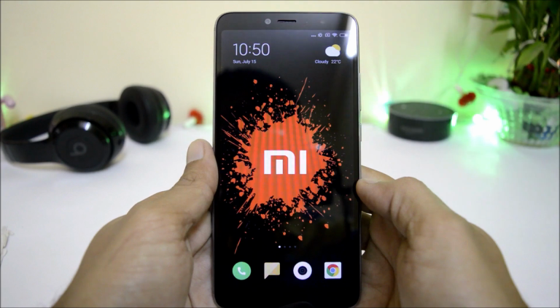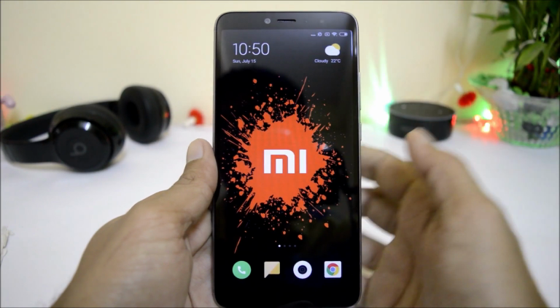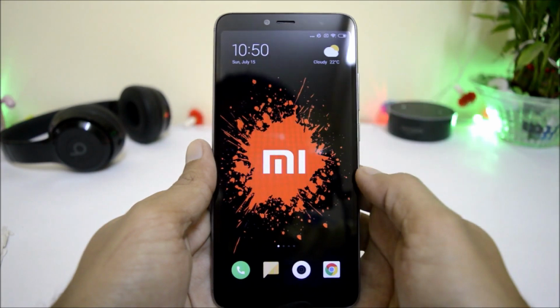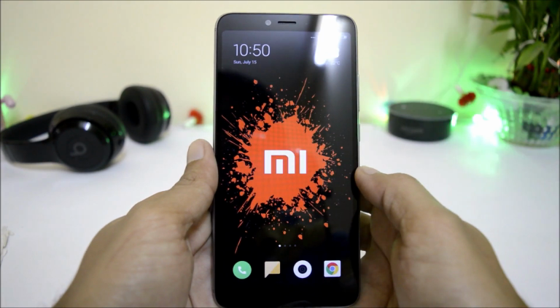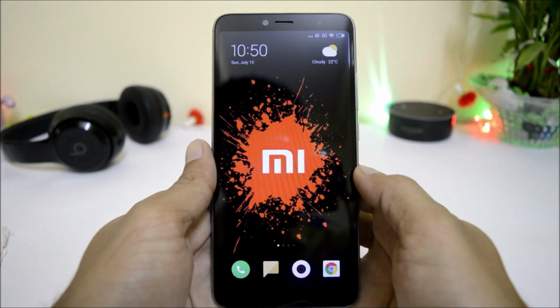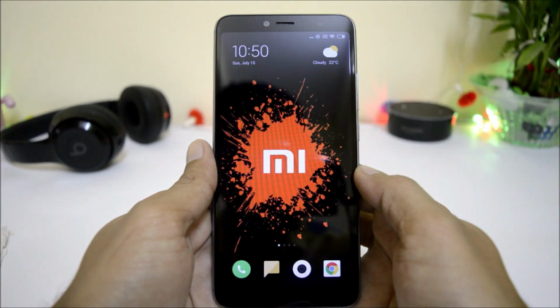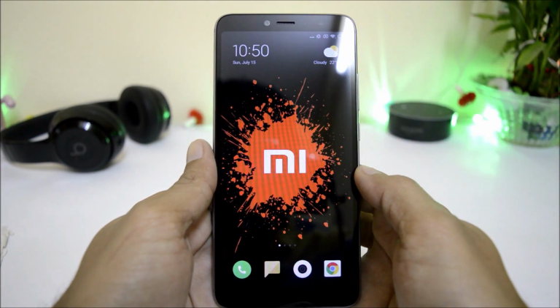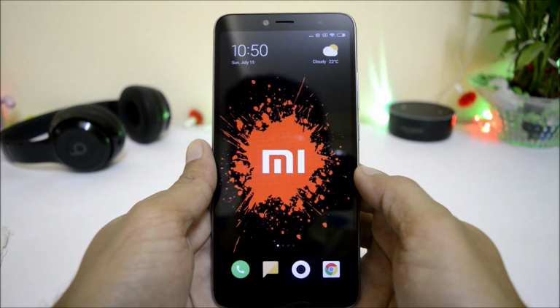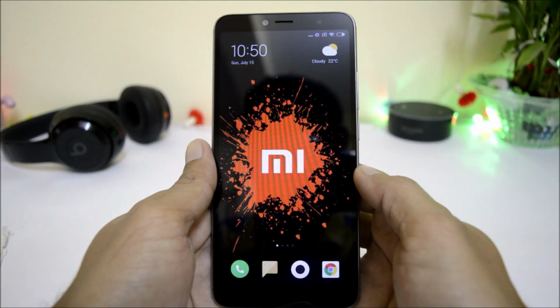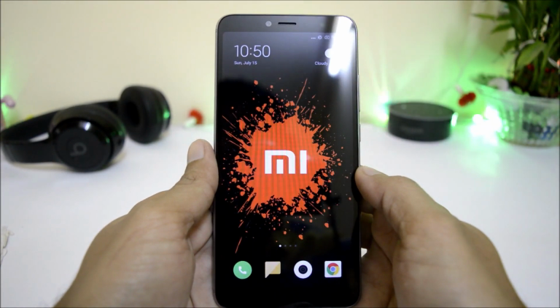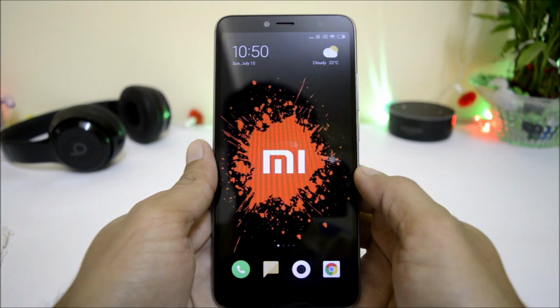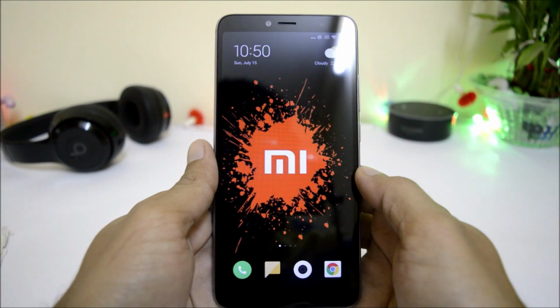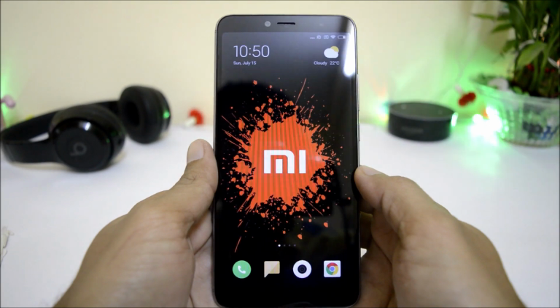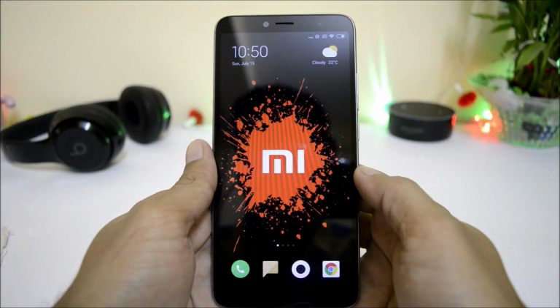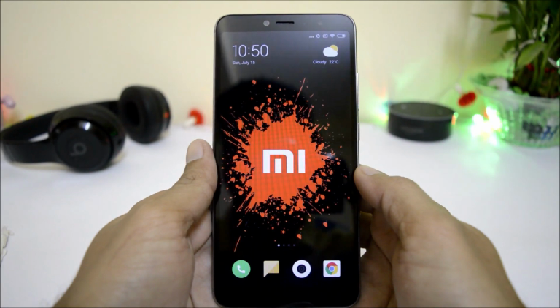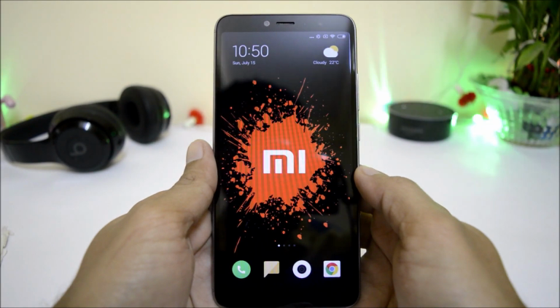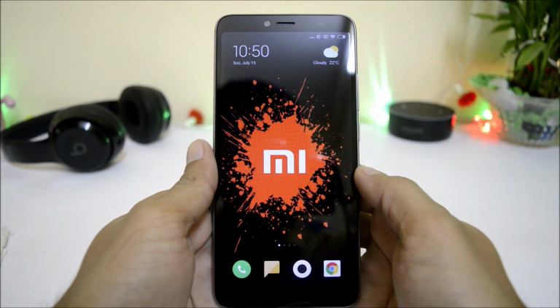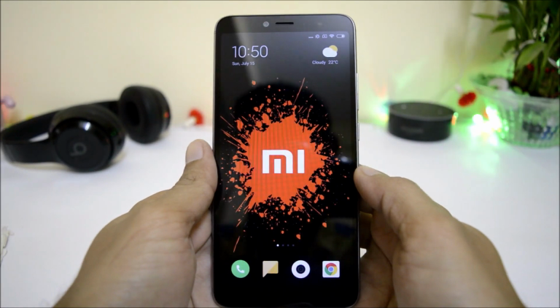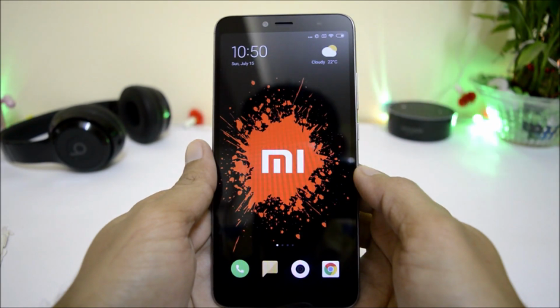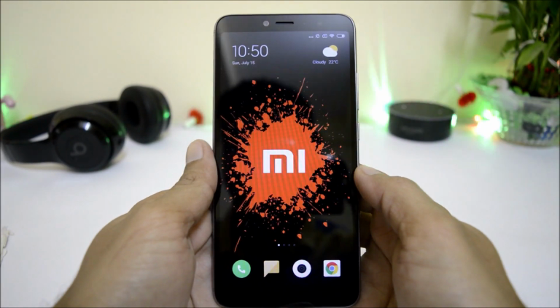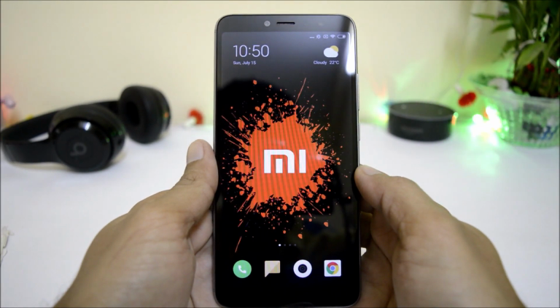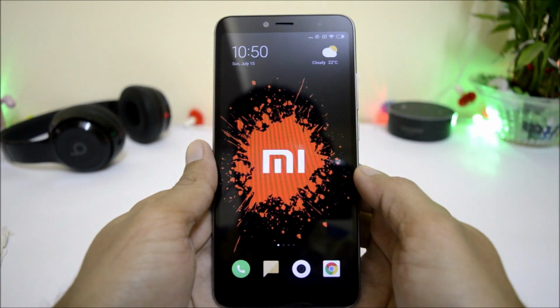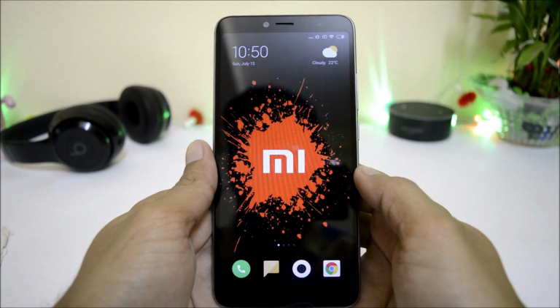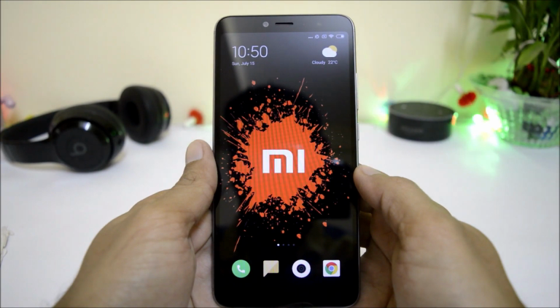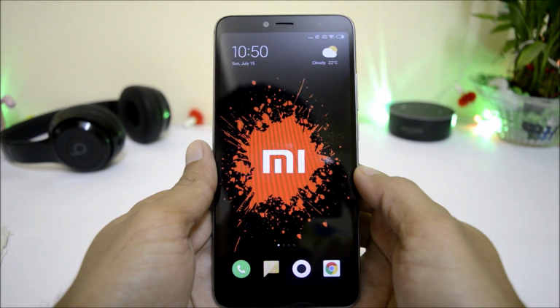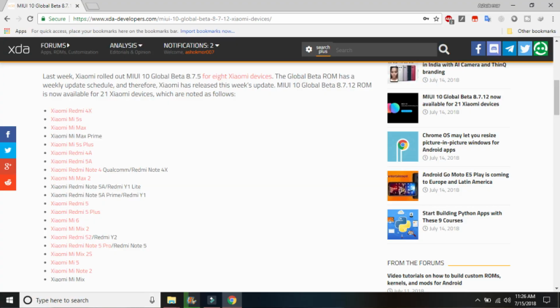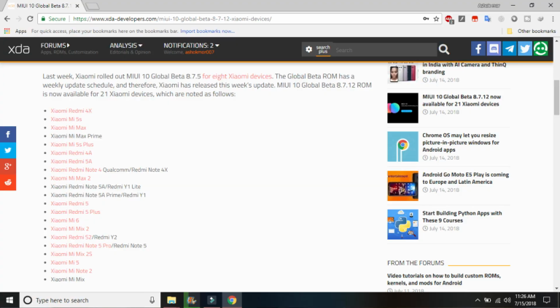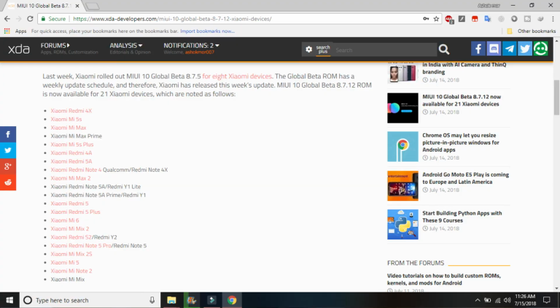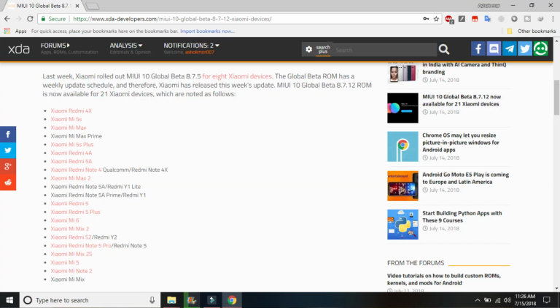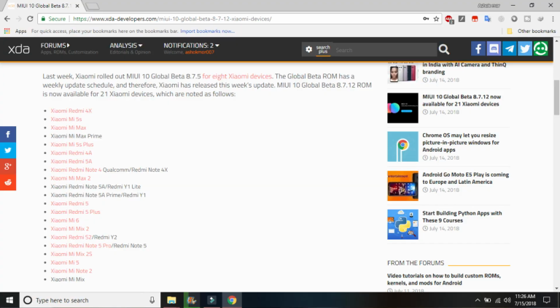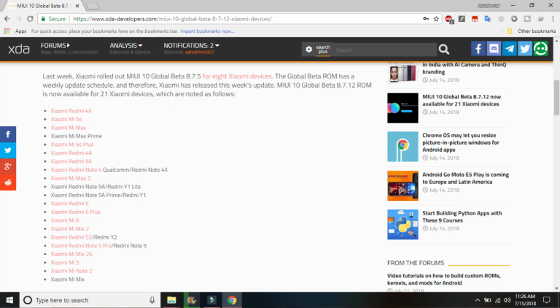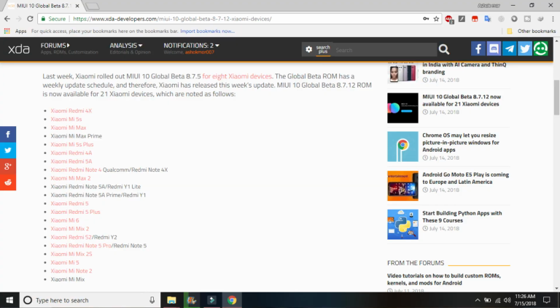Hey guys, welcome back to another video. Today we have a new update for Redmi Y2 and many other Xiaomi devices, which is a global beta update version 8.7.12. Here is a list of all the Xiaomi devices which are receiving these updates.